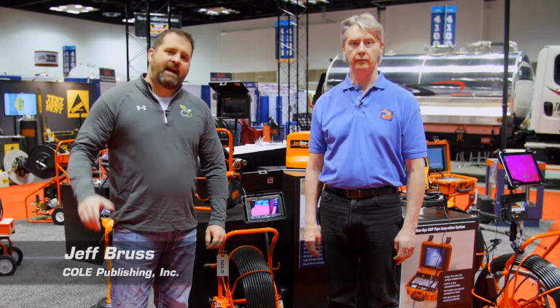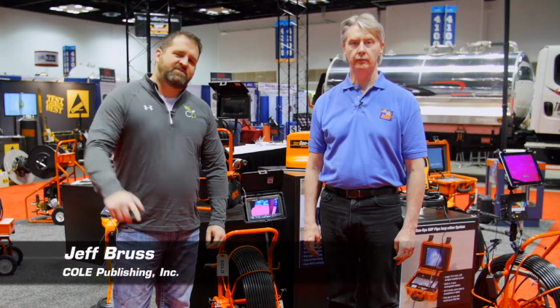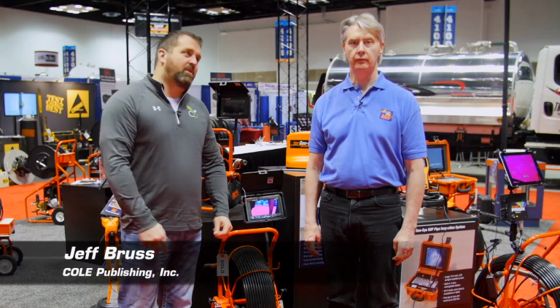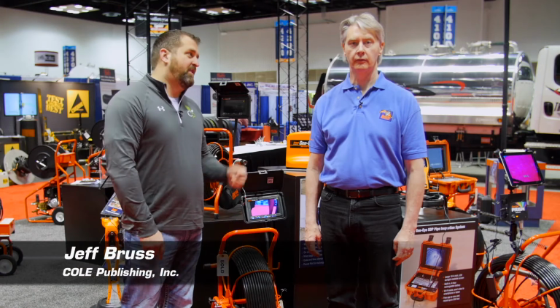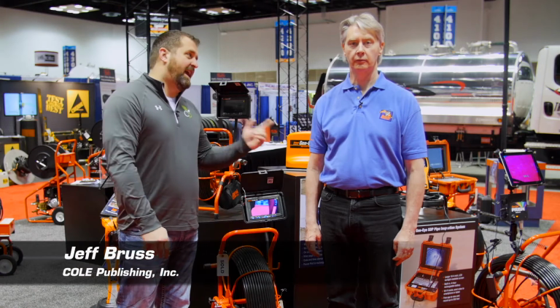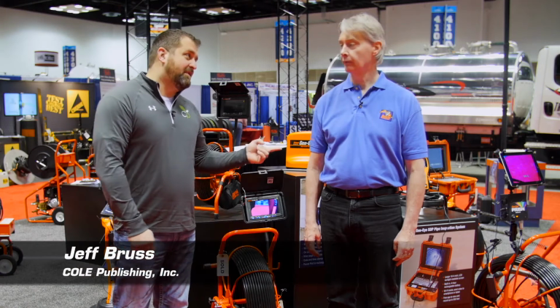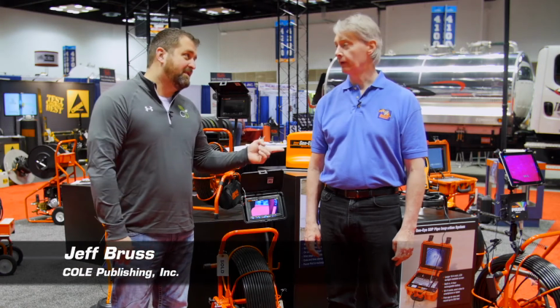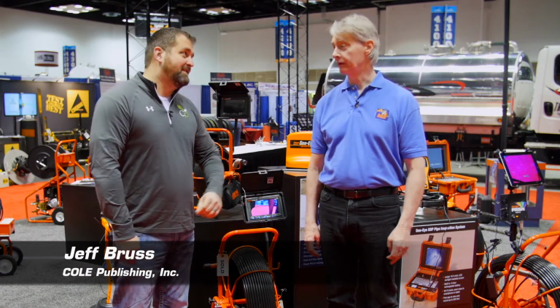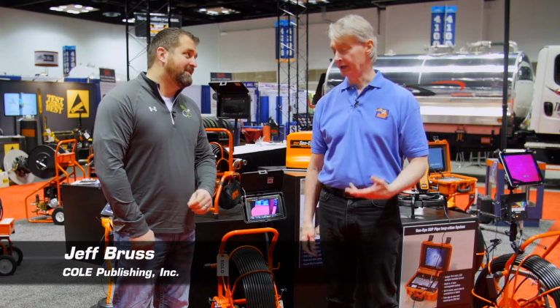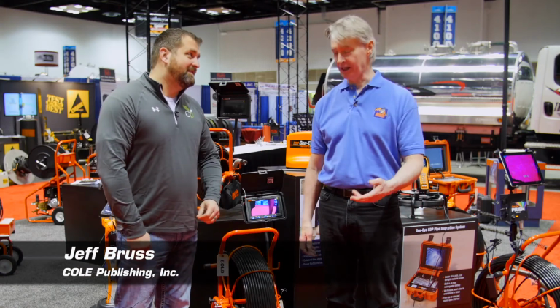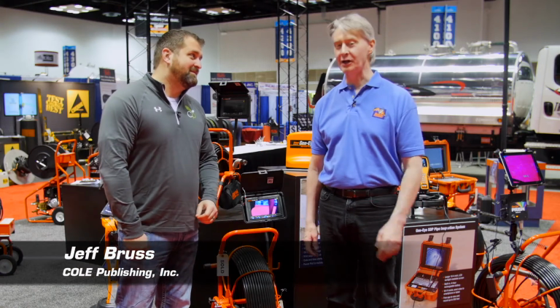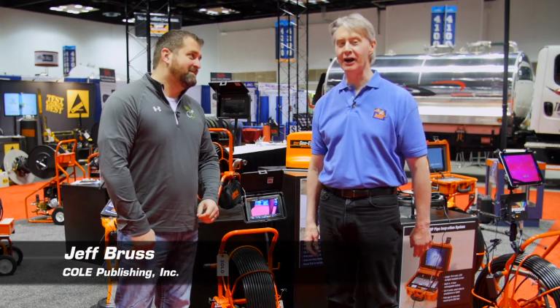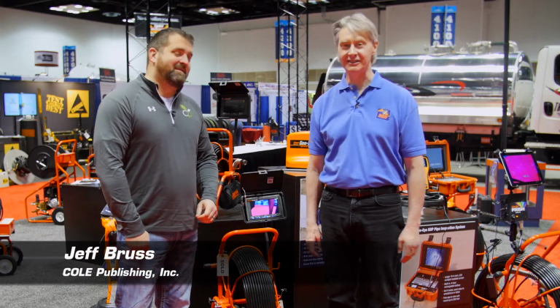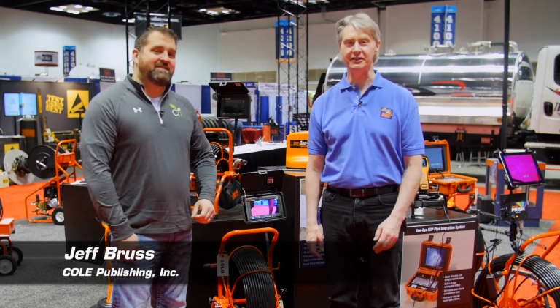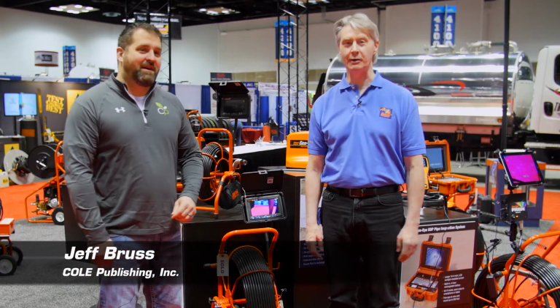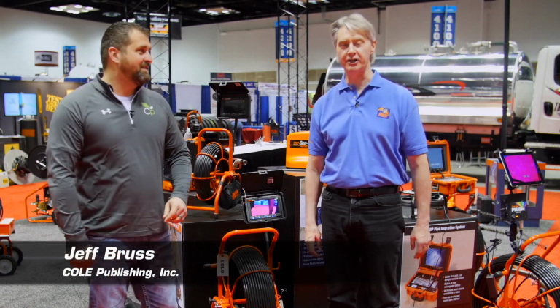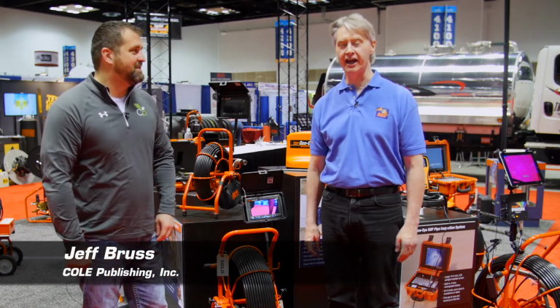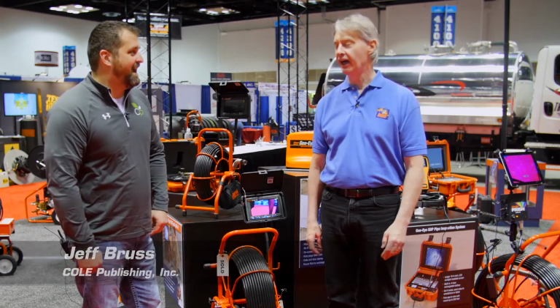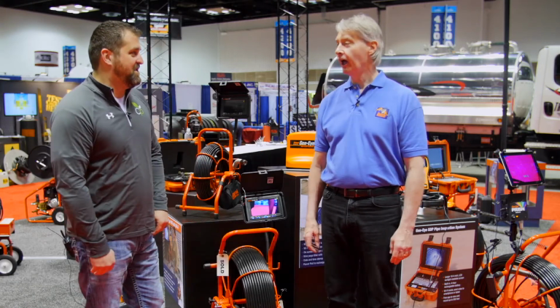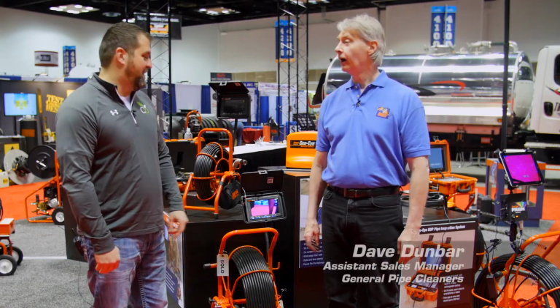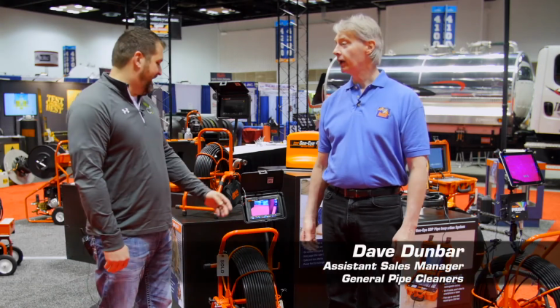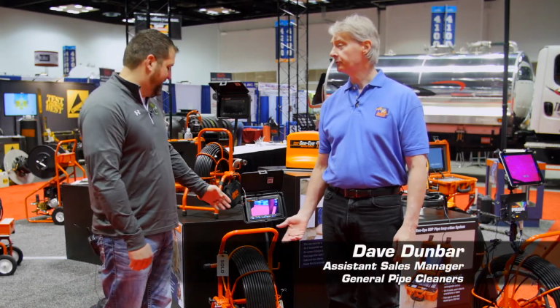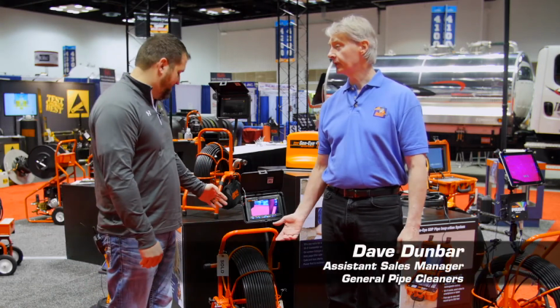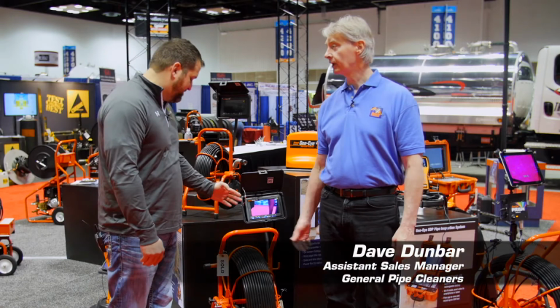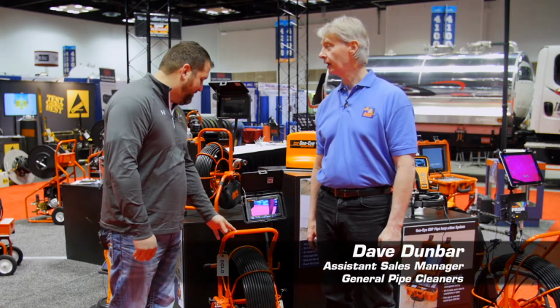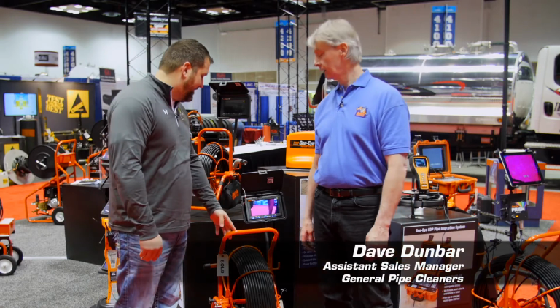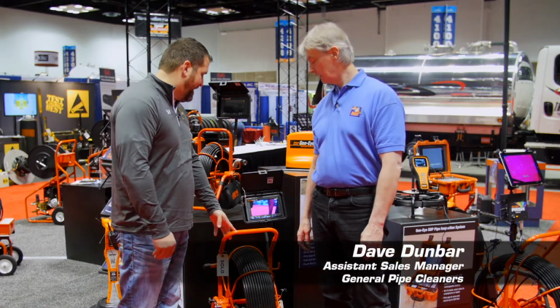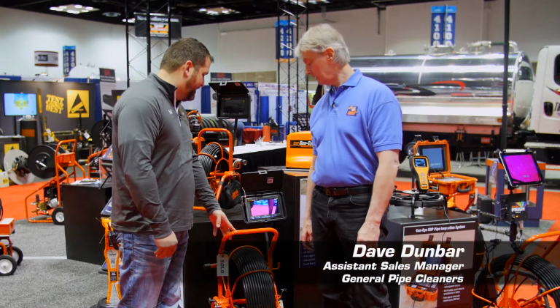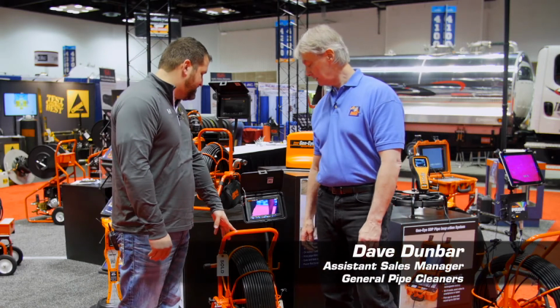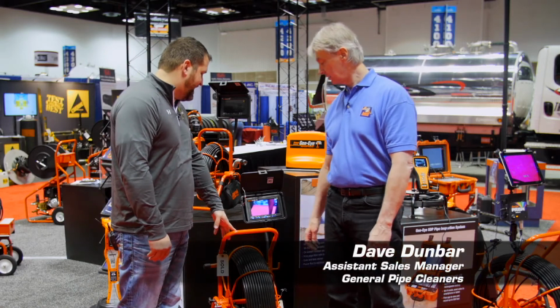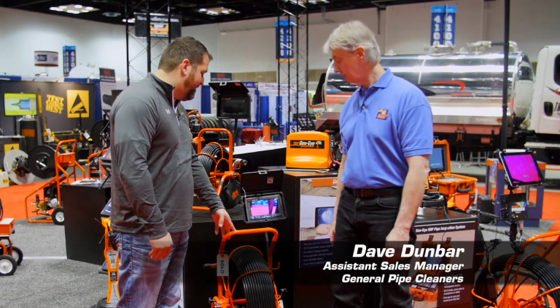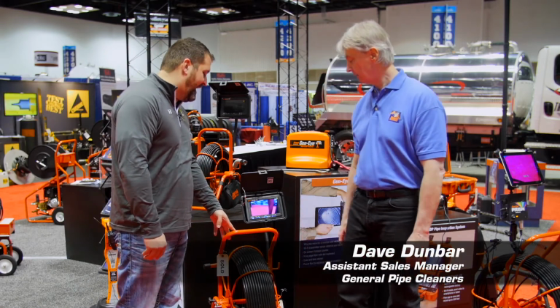I'm at General with Dave Dunbar, and I'm here with your most popular camera, the Geni Pod.